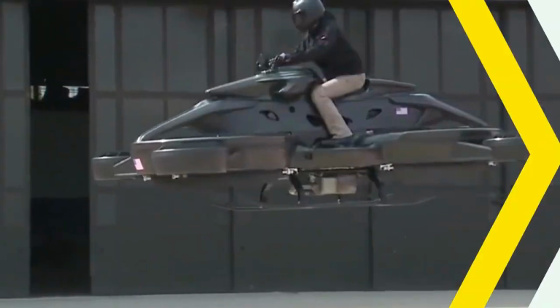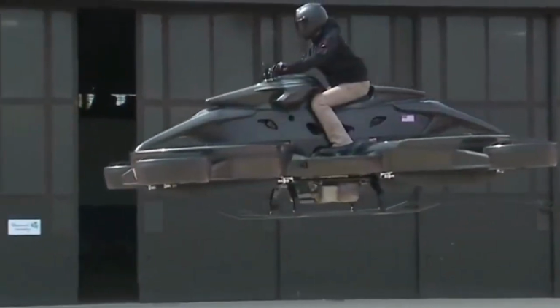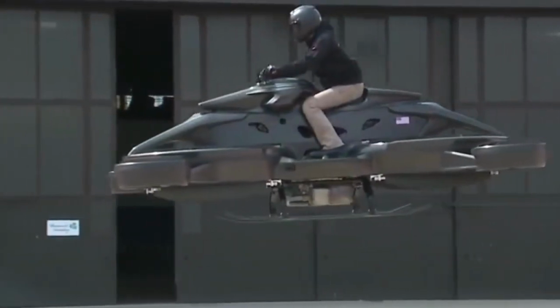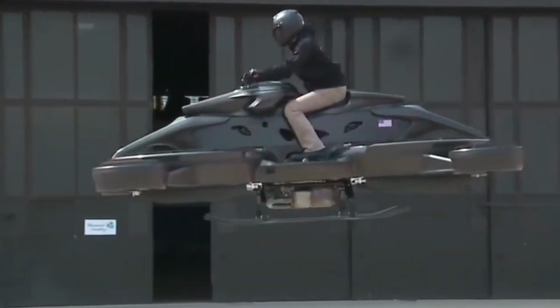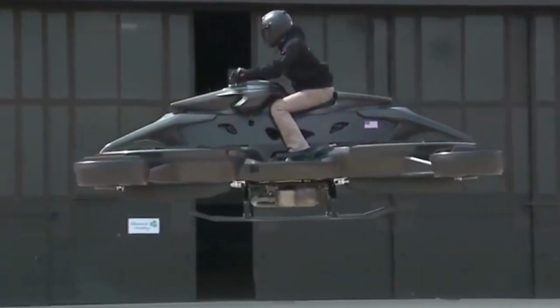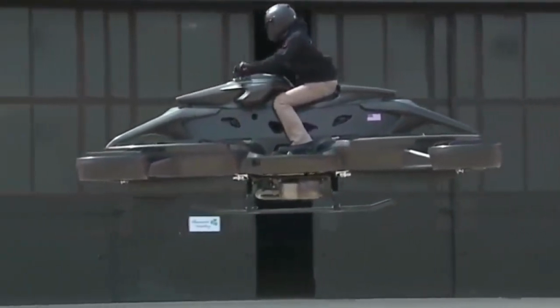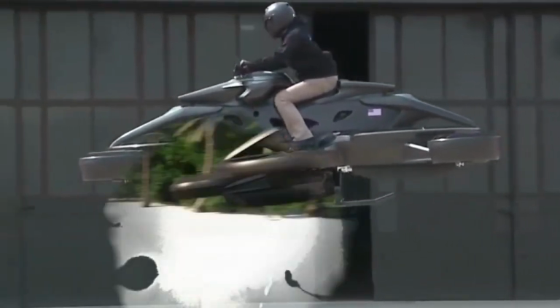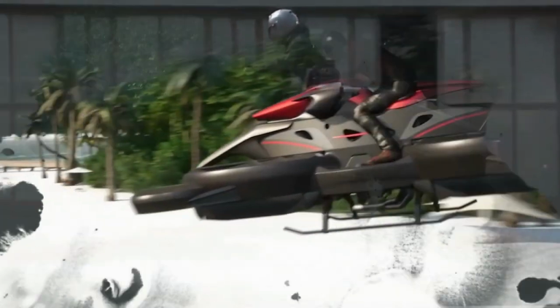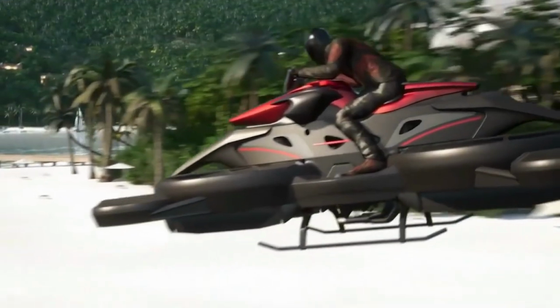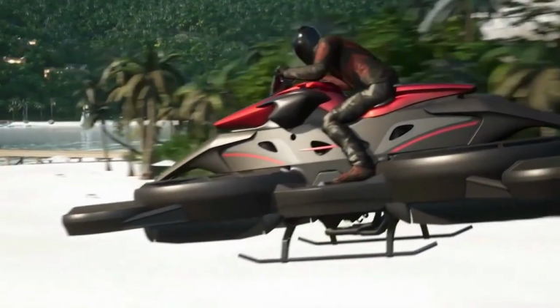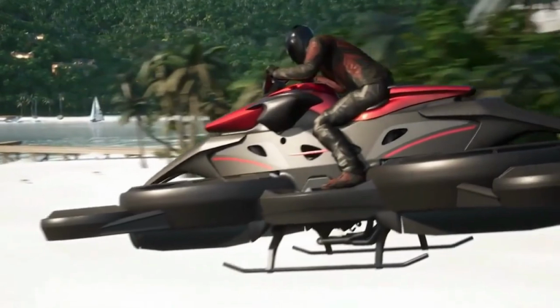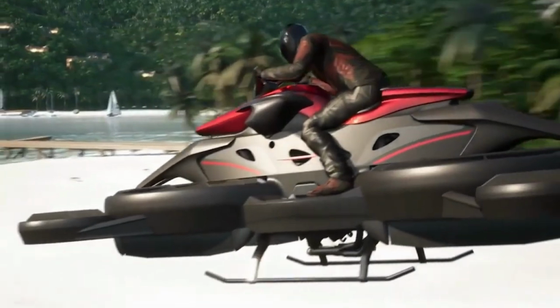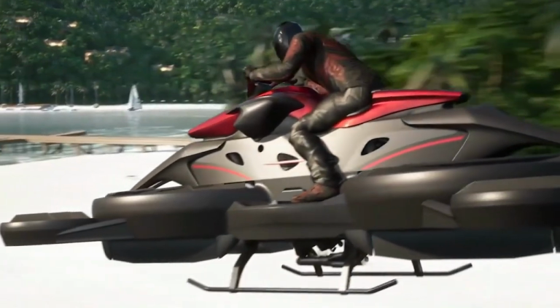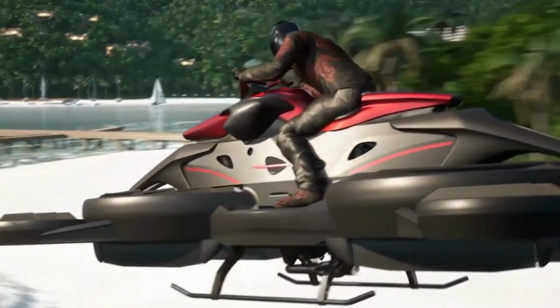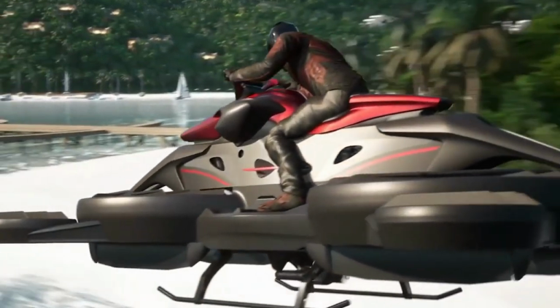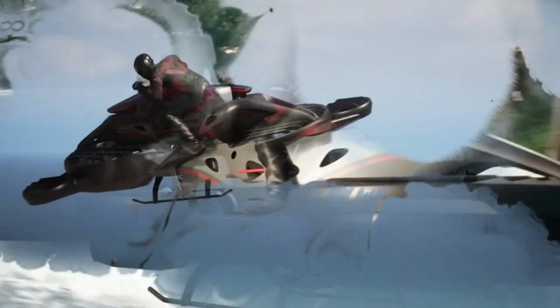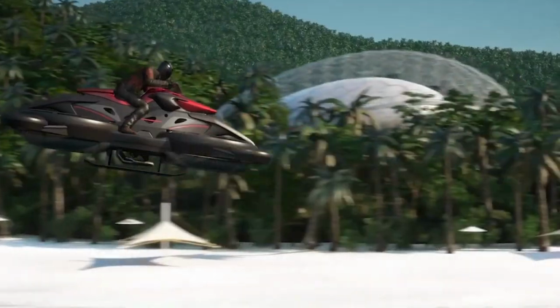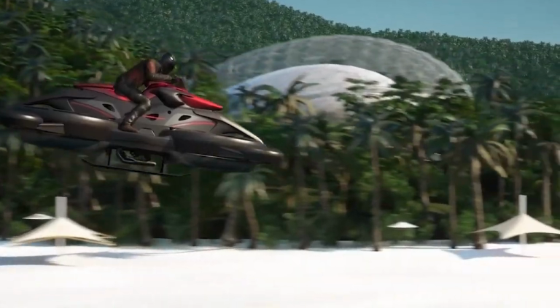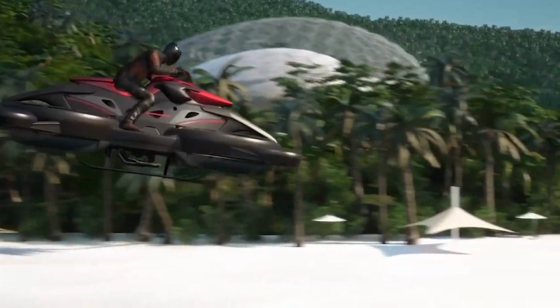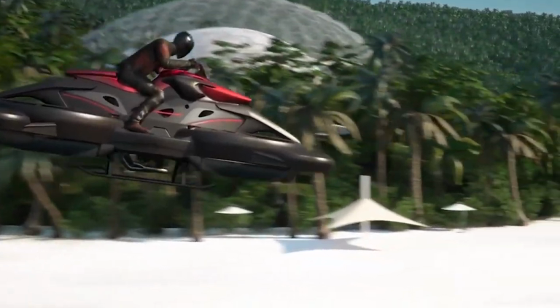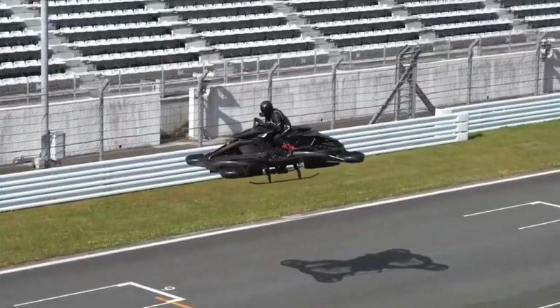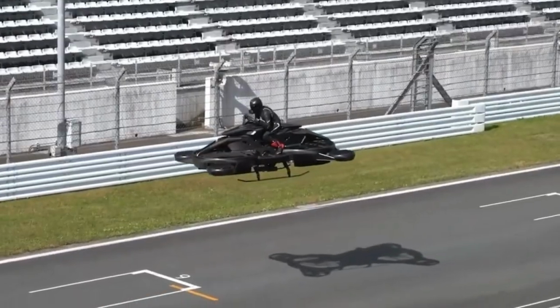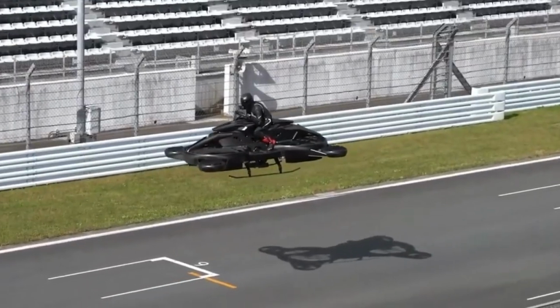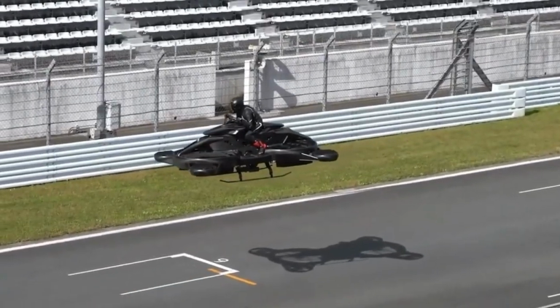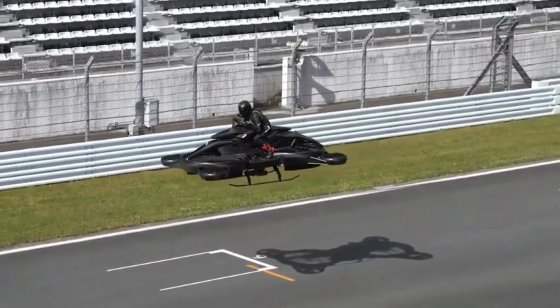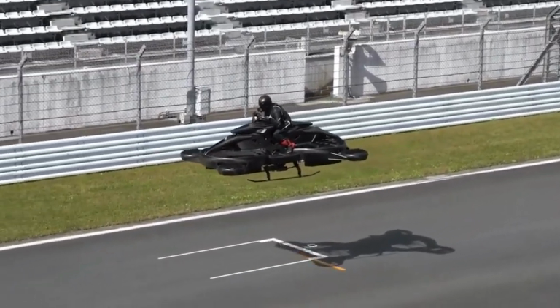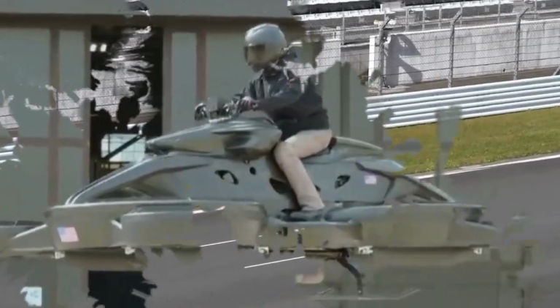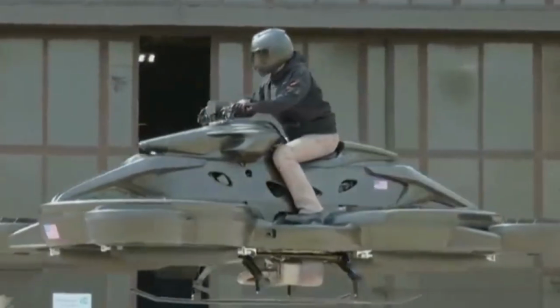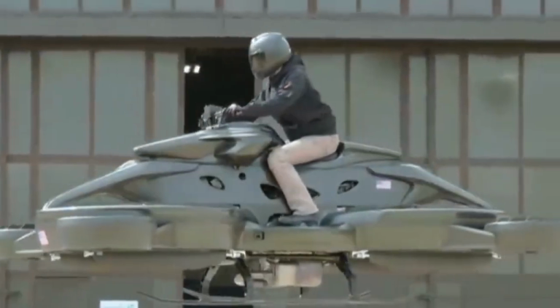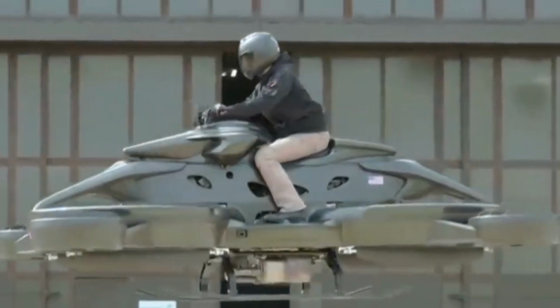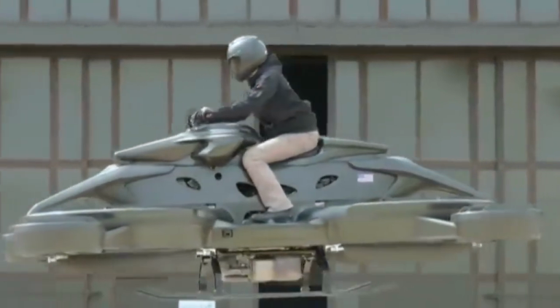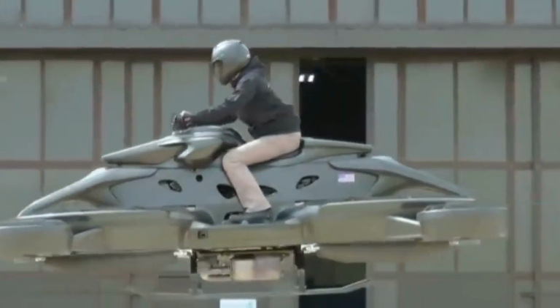And it's not just for city commutes. Imagine taking weekend trips to remote locations, exploring scenic routes, or simply enjoying the thrill of flight. The possibilities are endless.